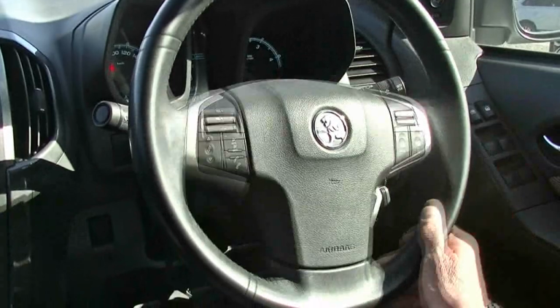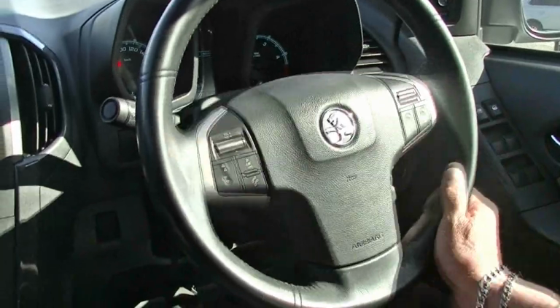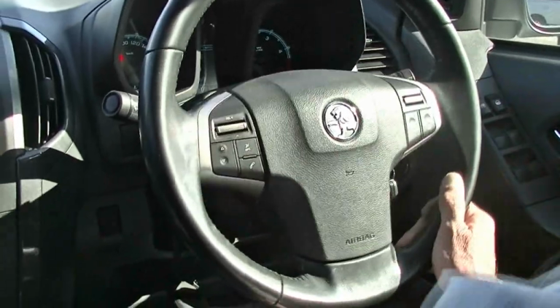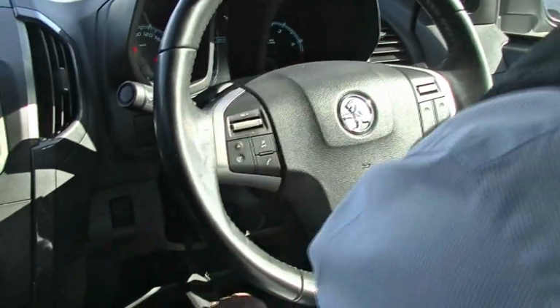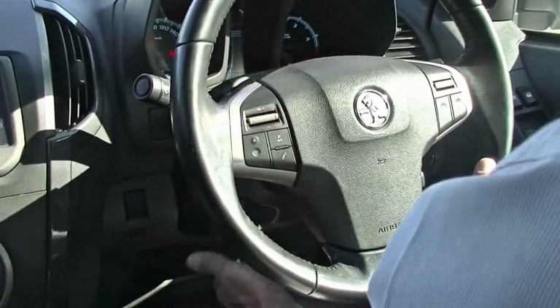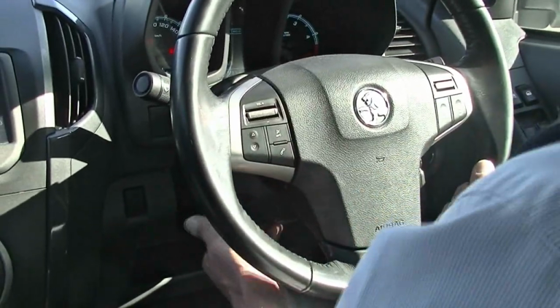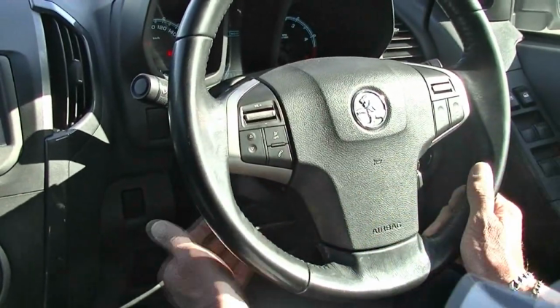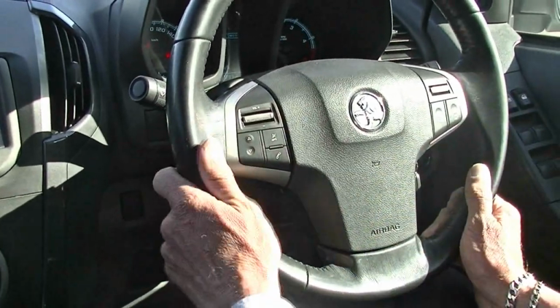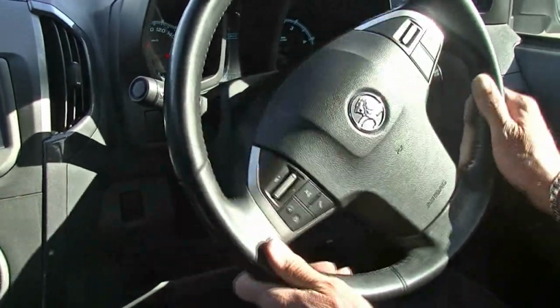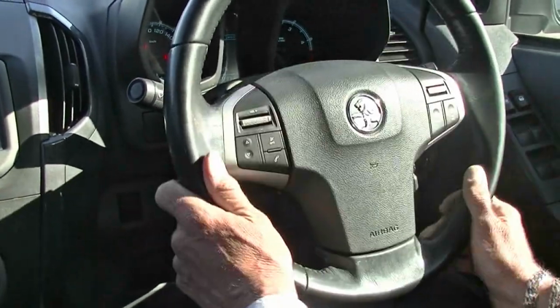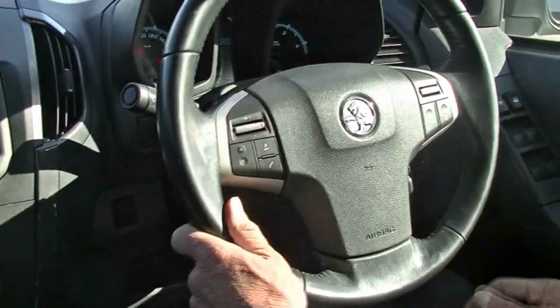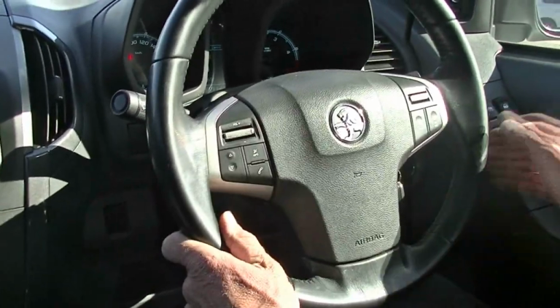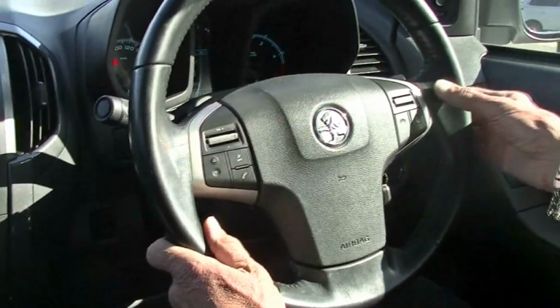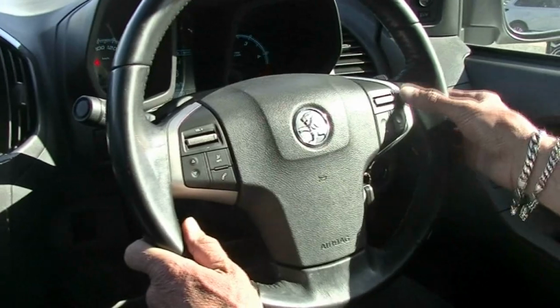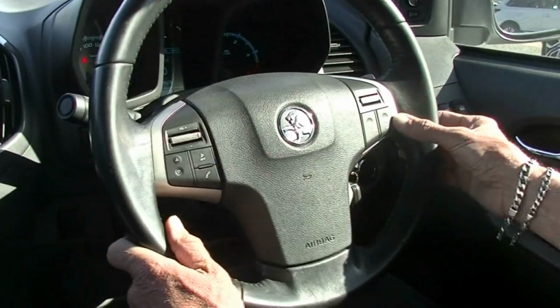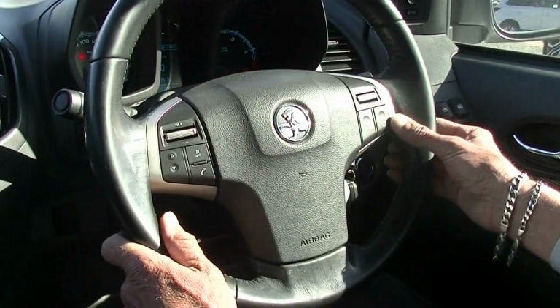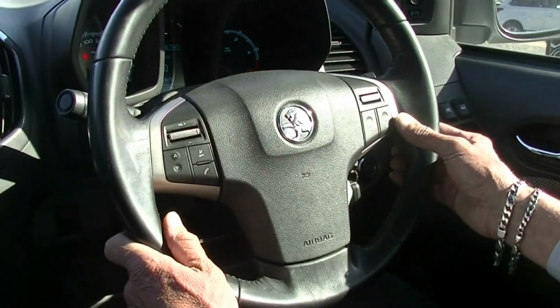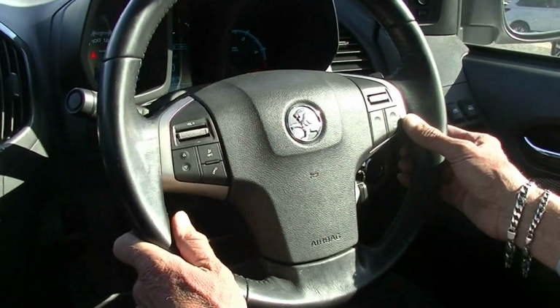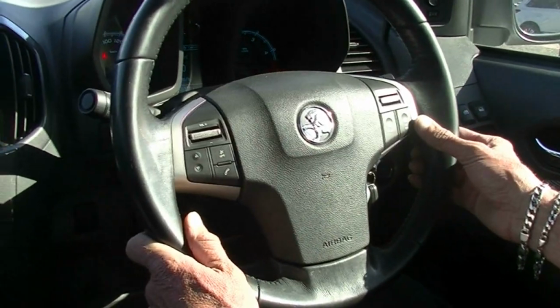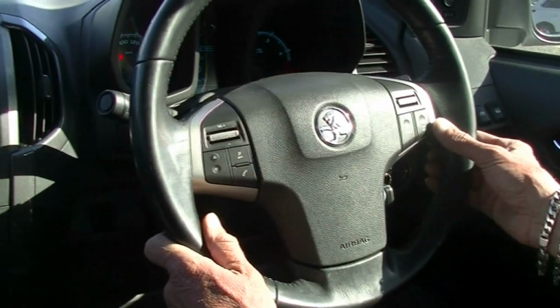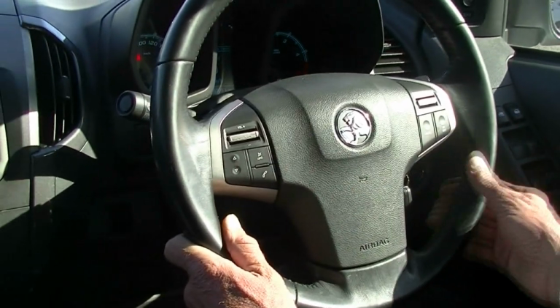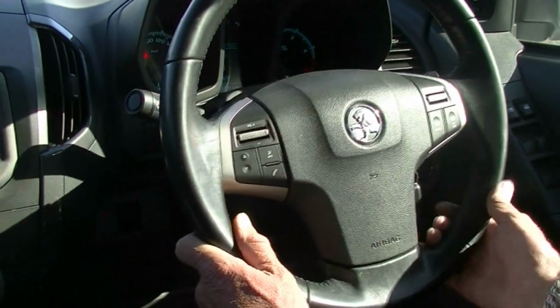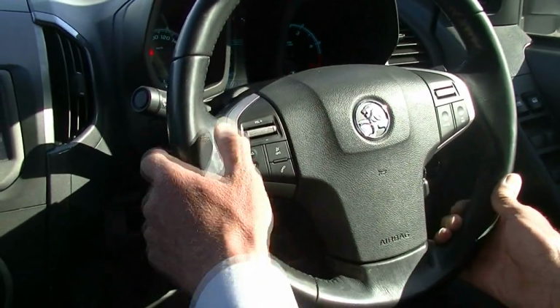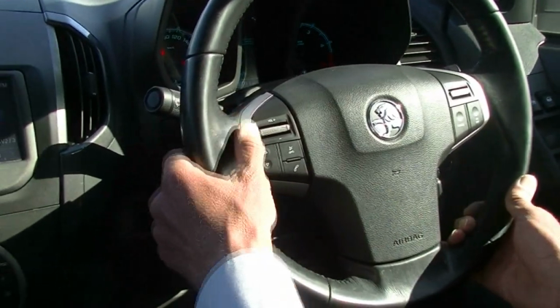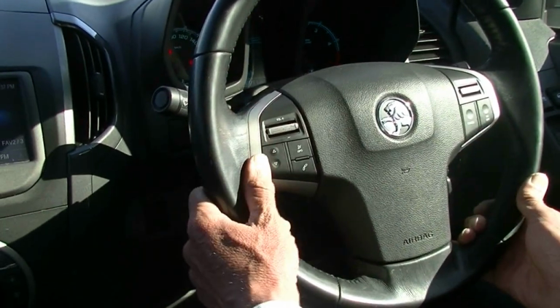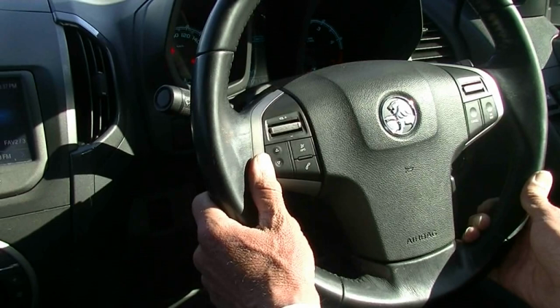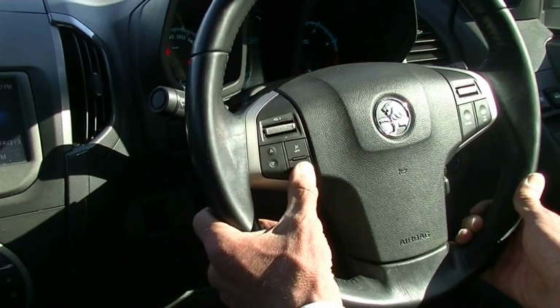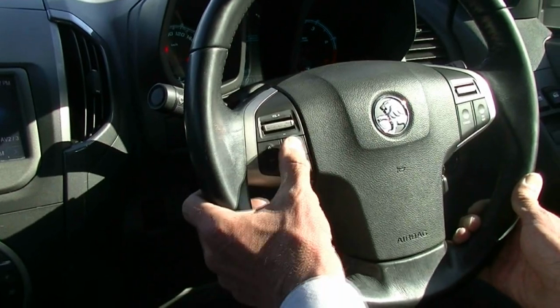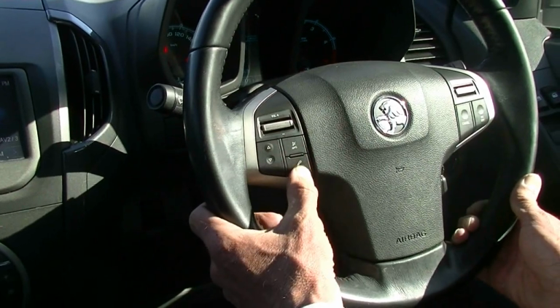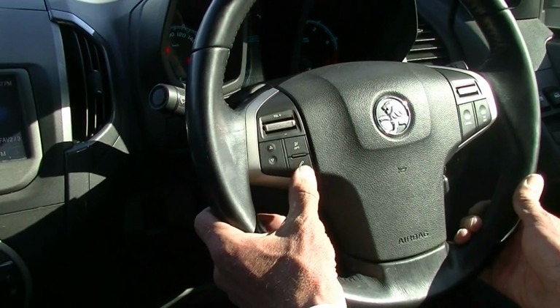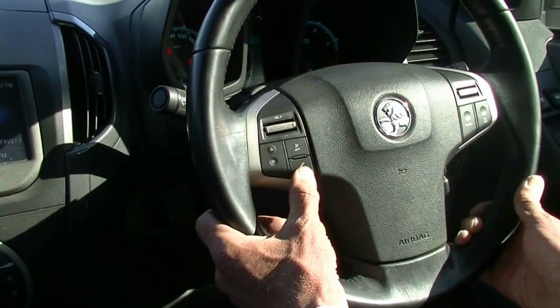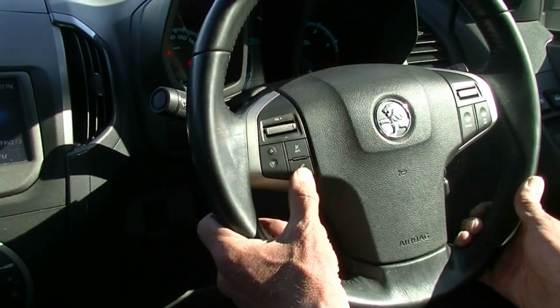Just set it up where you're nice and comfortable, push that lever back into position and we're good to go. Cruise control settings on the right-hand side of the steering wheel, and then all of our audio settings with our Bluetooth buttons there as well.